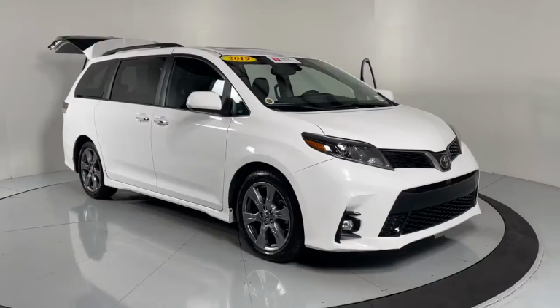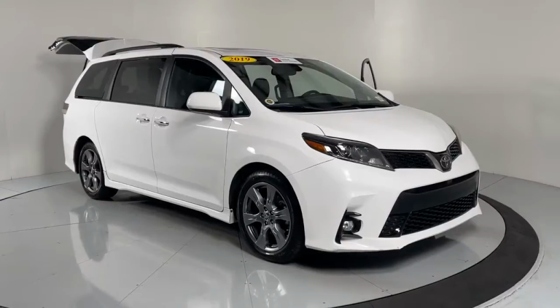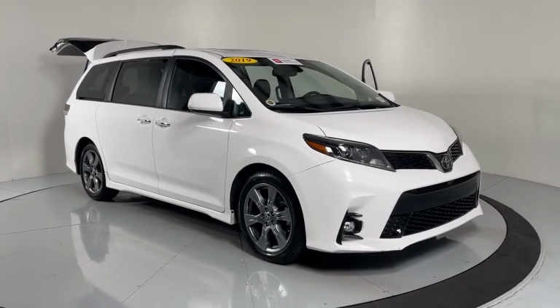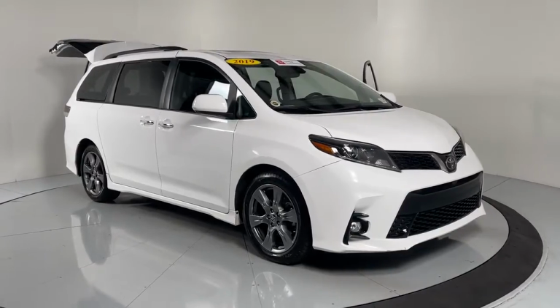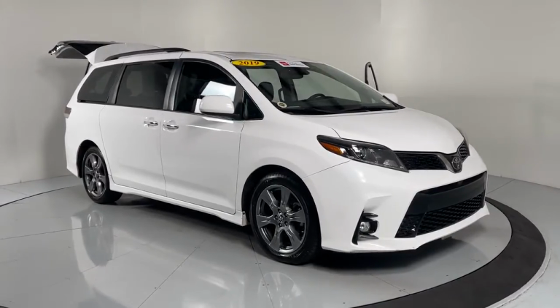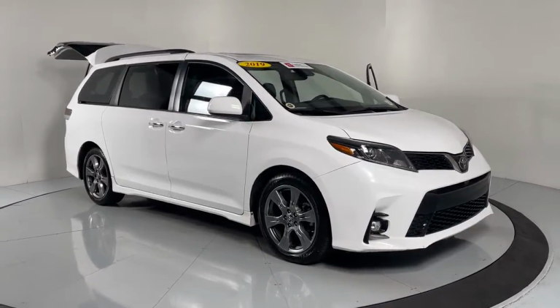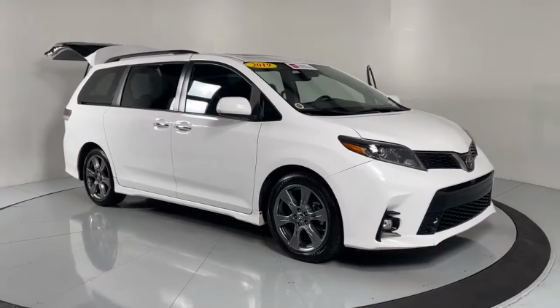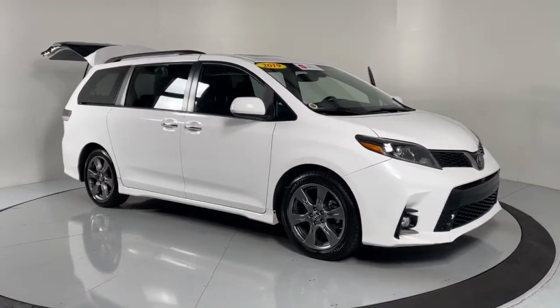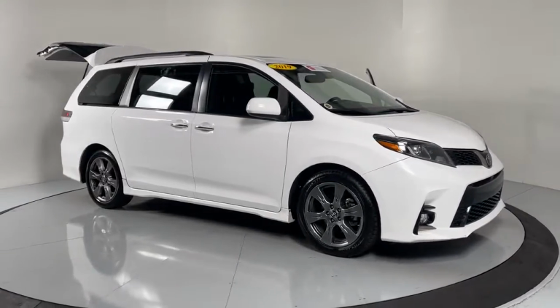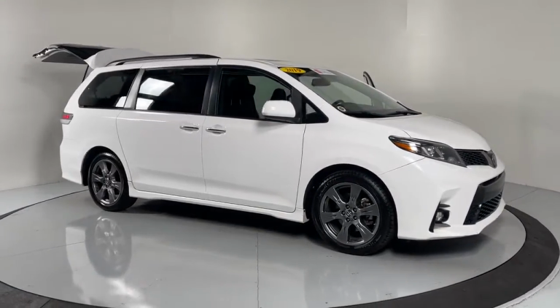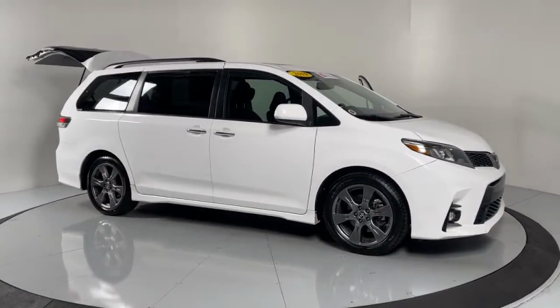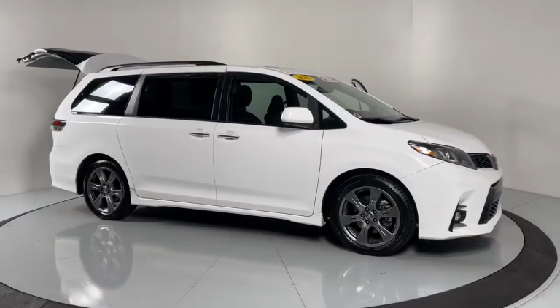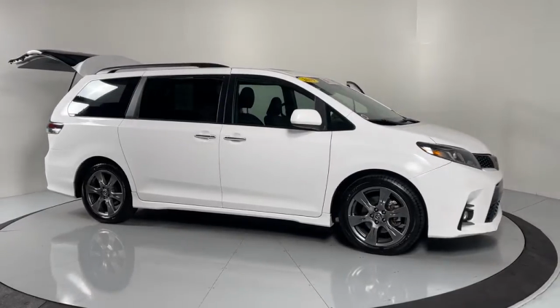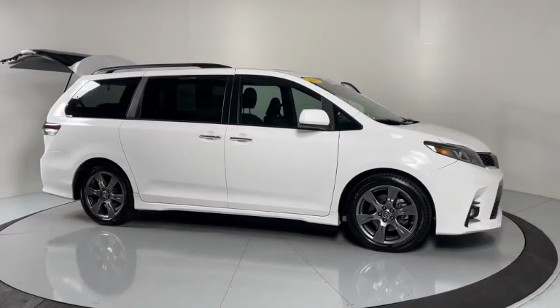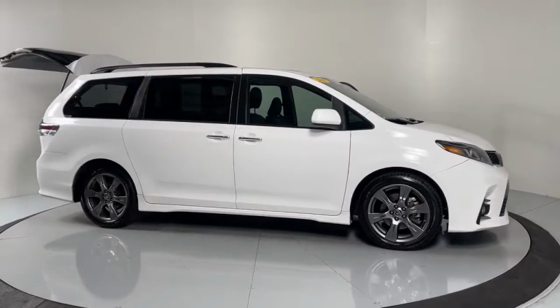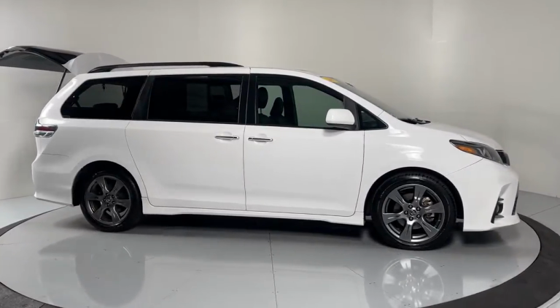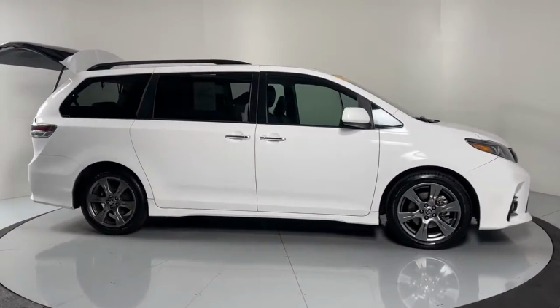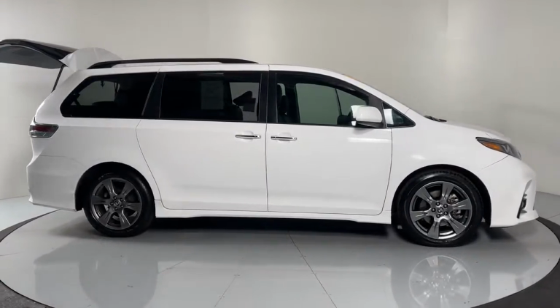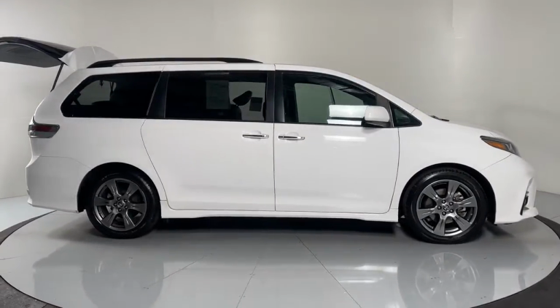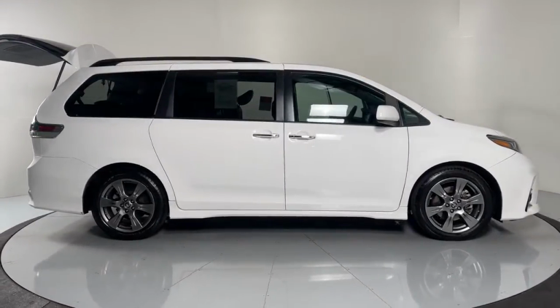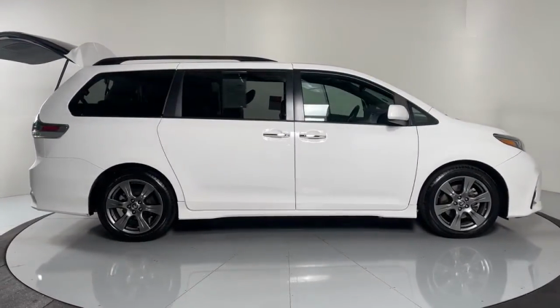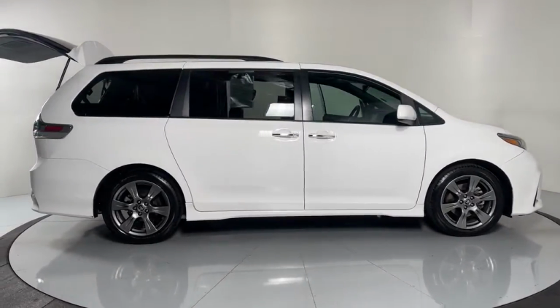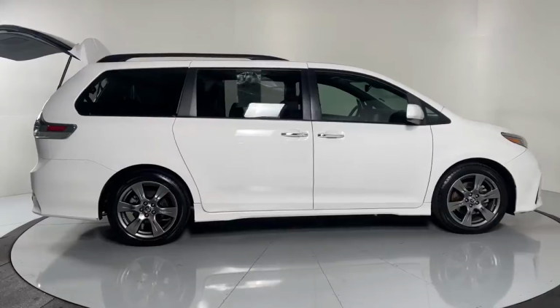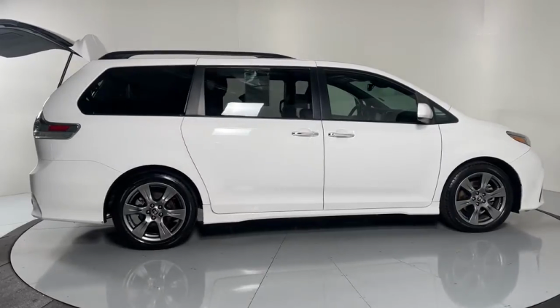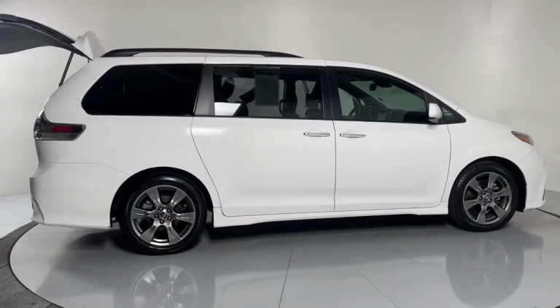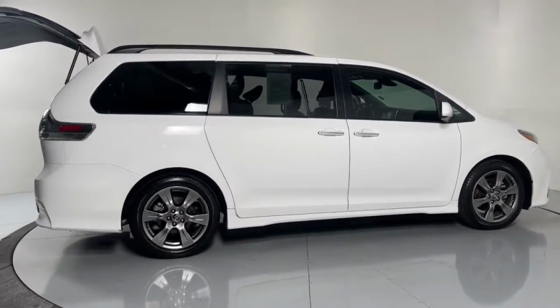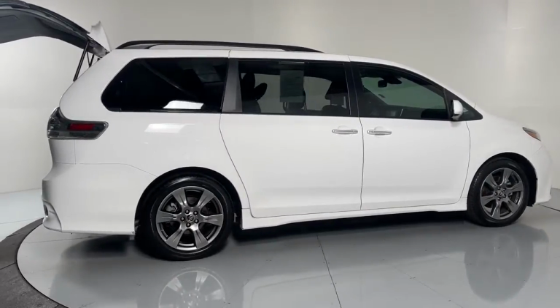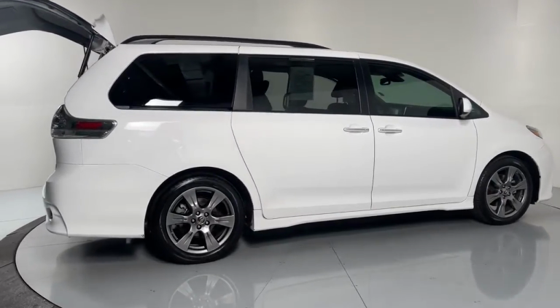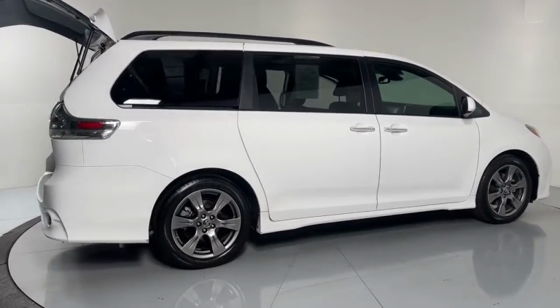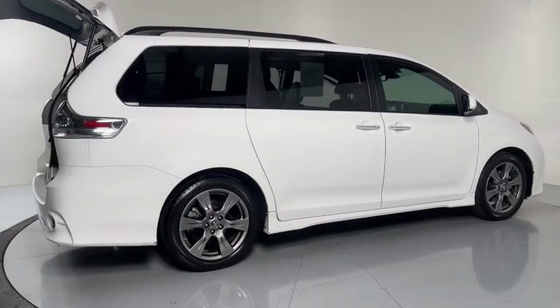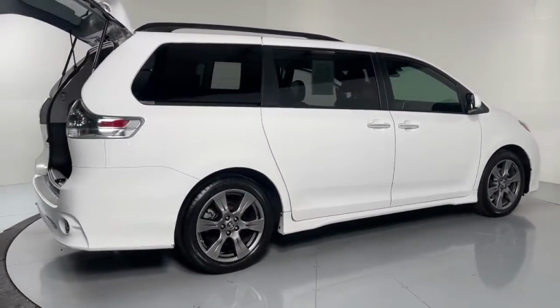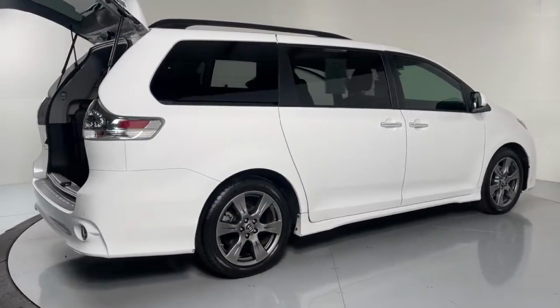Get acquainted with the 2019 Toyota Sienna. This vehicle still has fewer than 25,000 miles on the clock, so it won't last long. Take peace of mind along on every family drive when you're in this stylish Sienna.